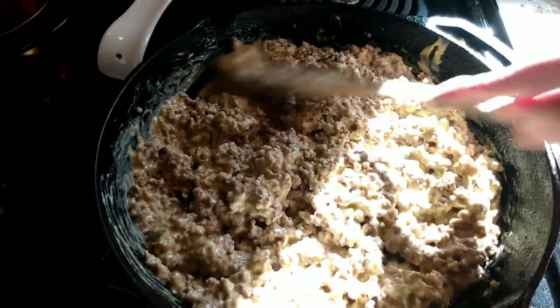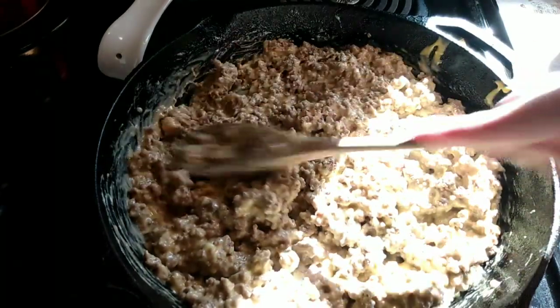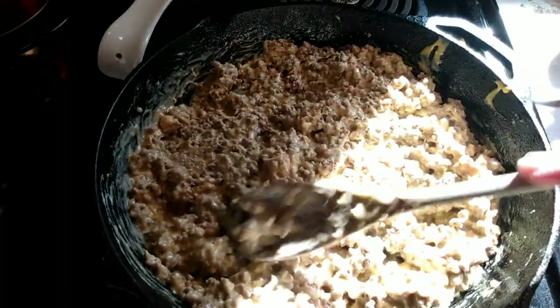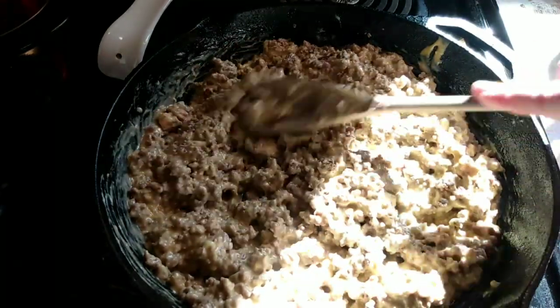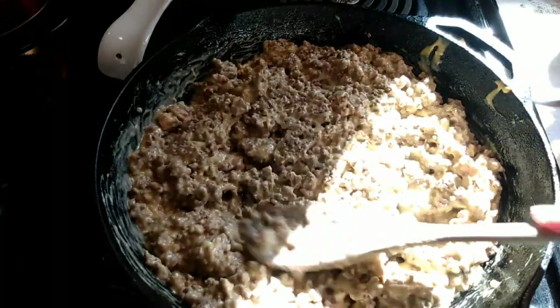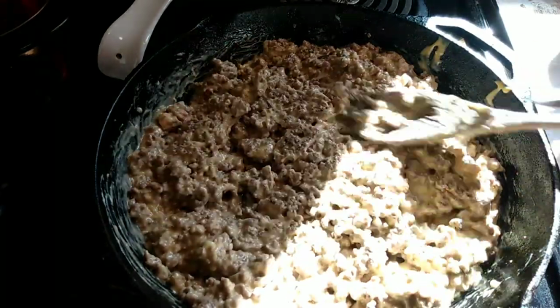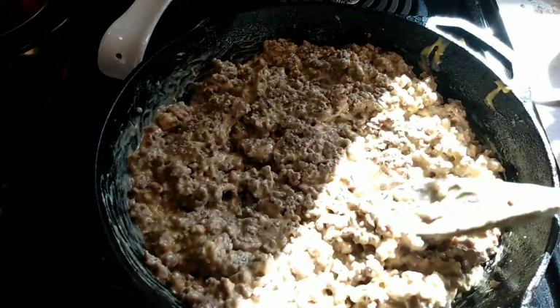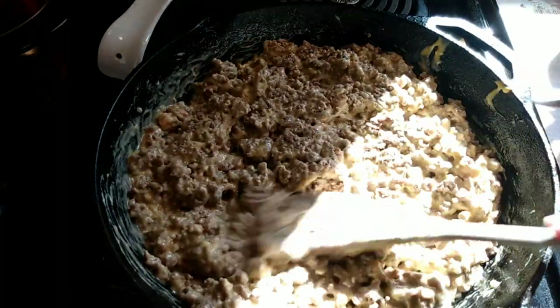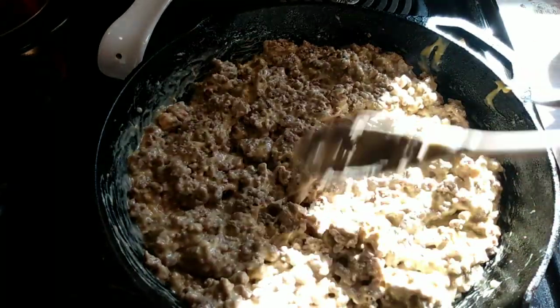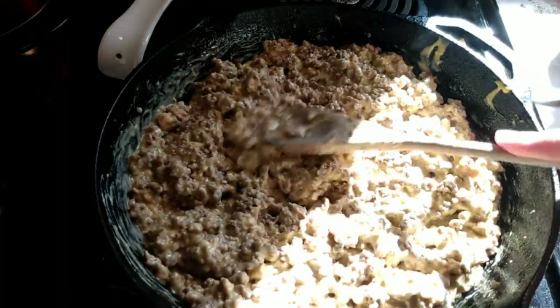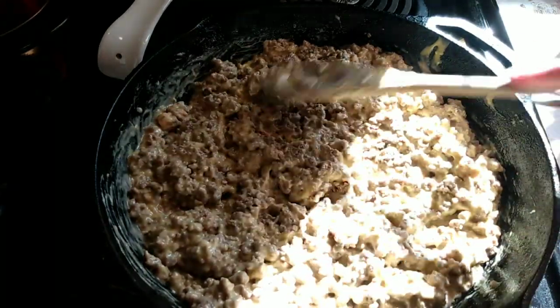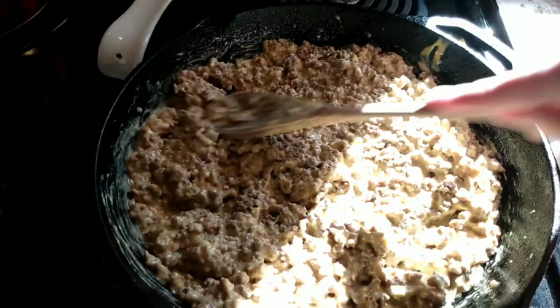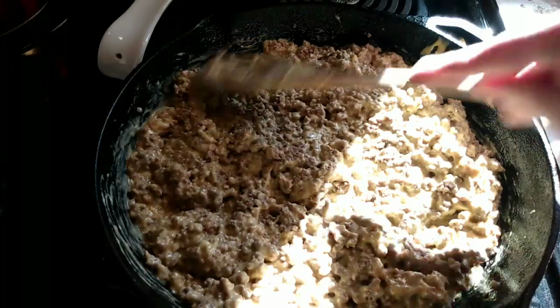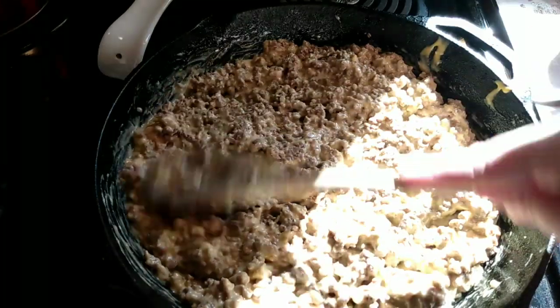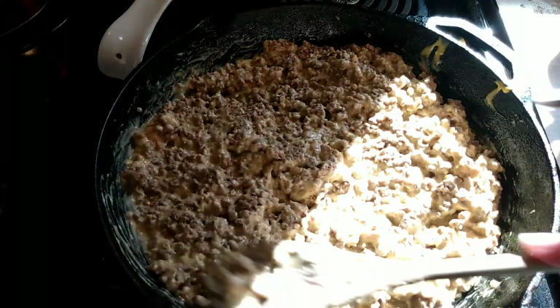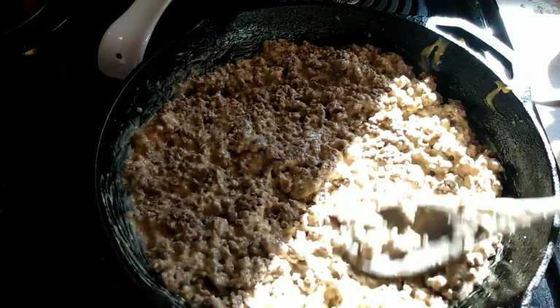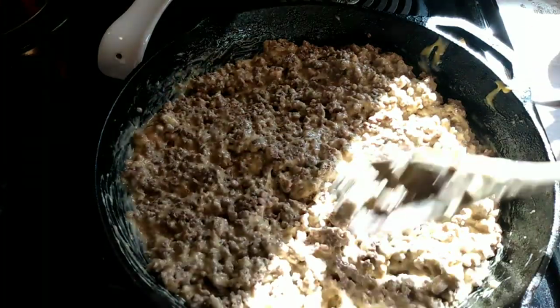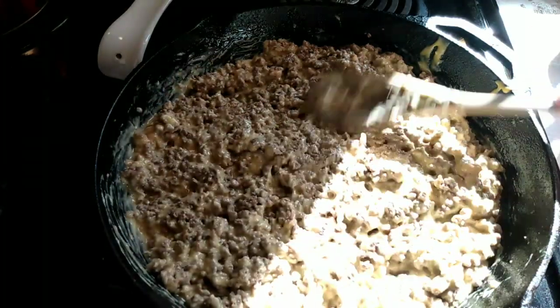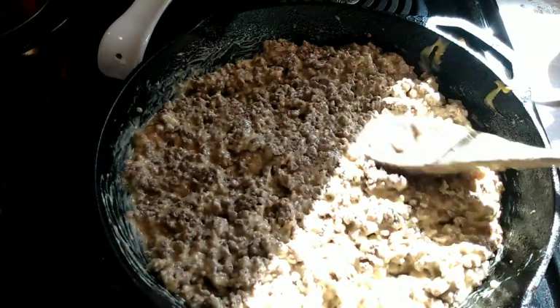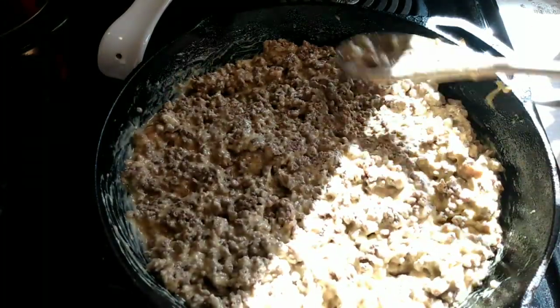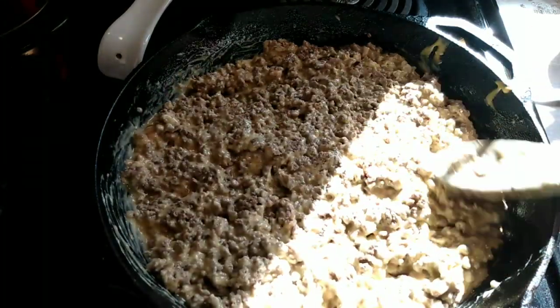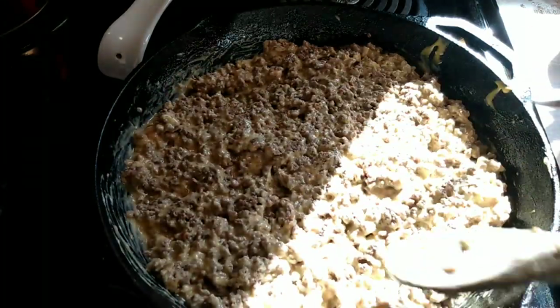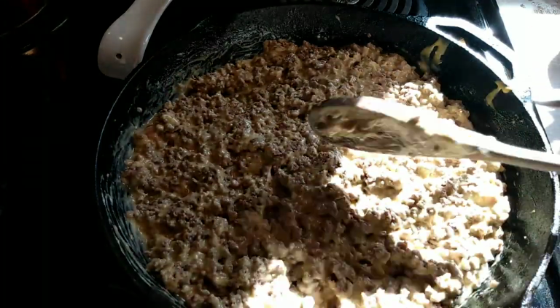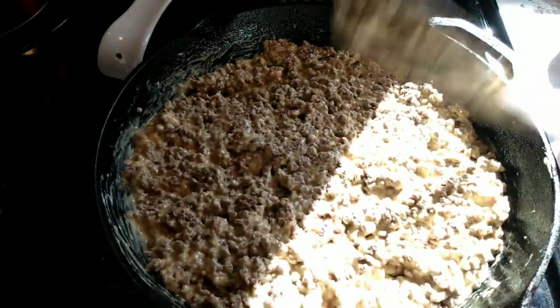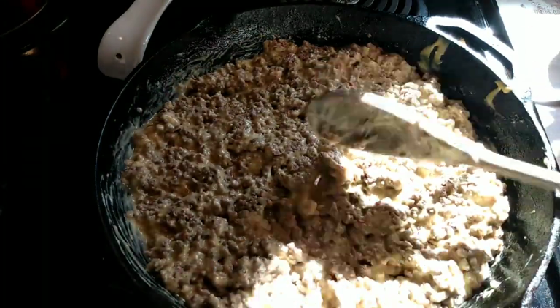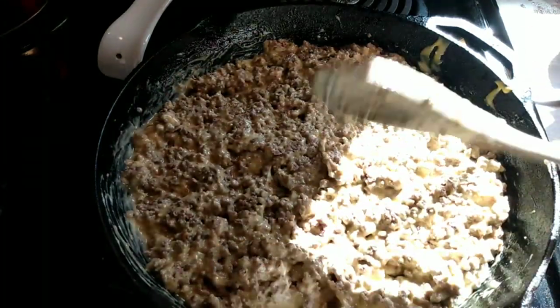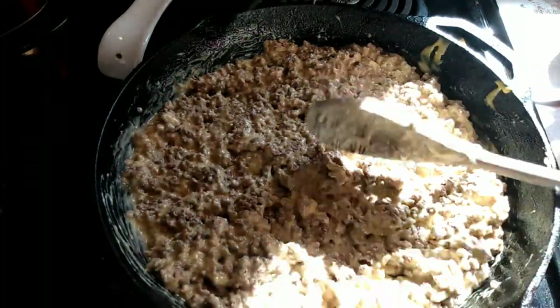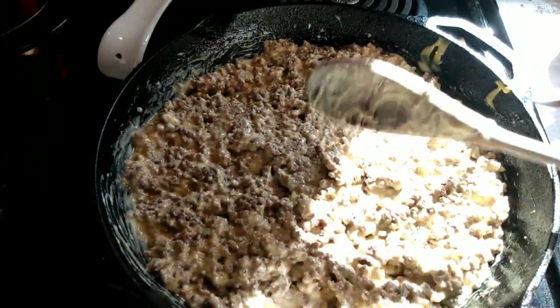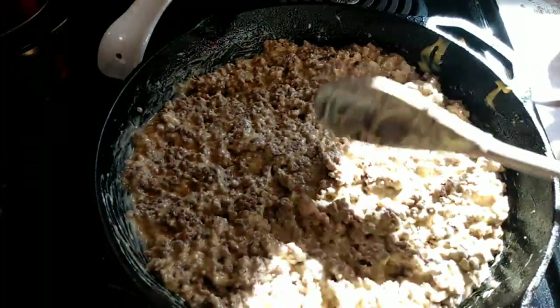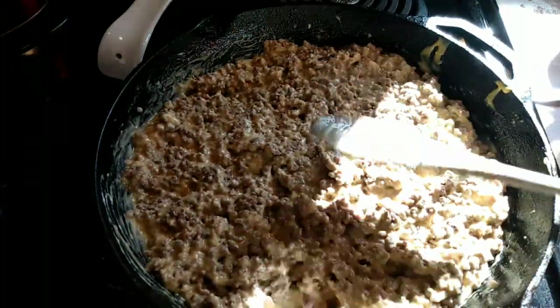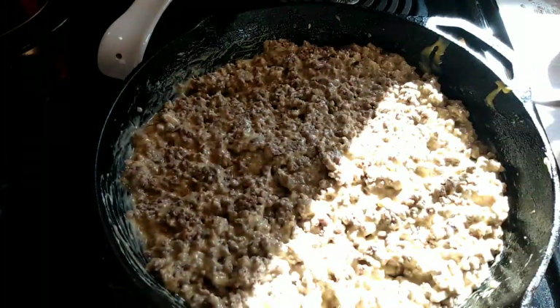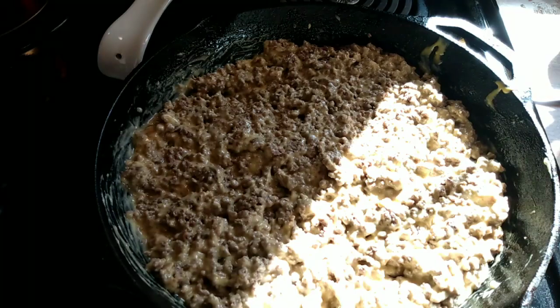Now that I've got that thoroughly mixed, I'm just going to fill the rest of the pan up with french fries.